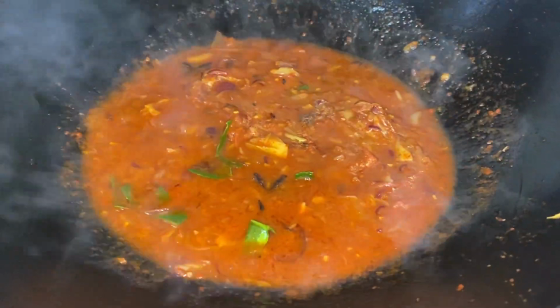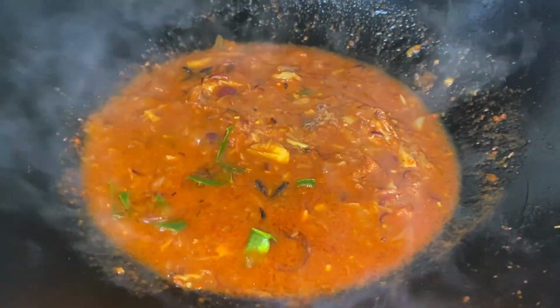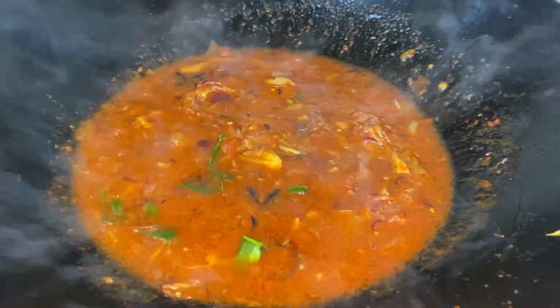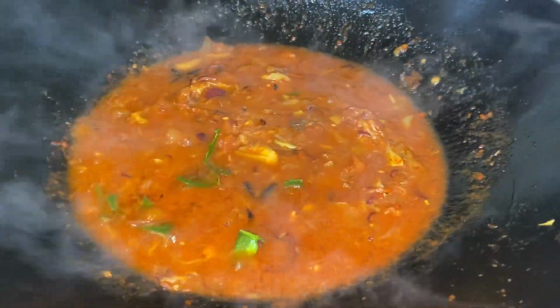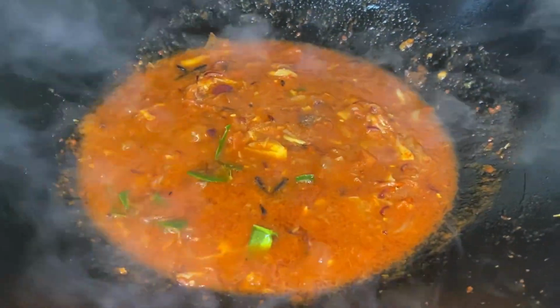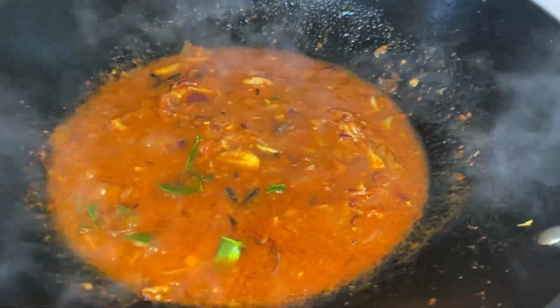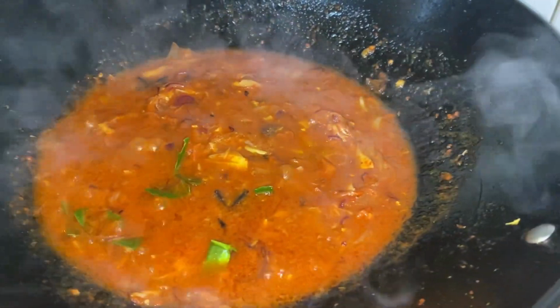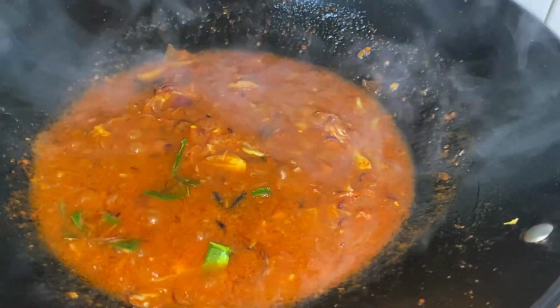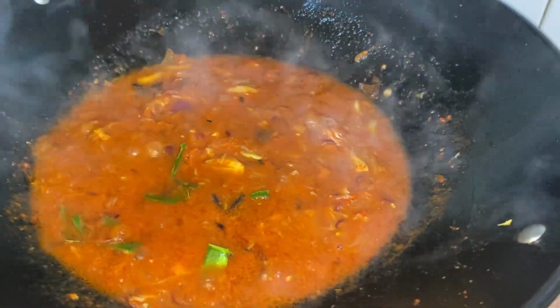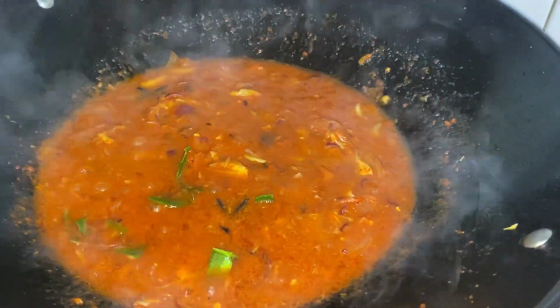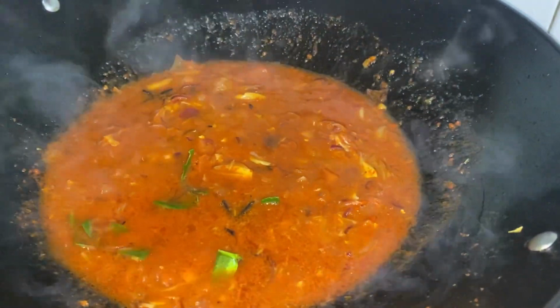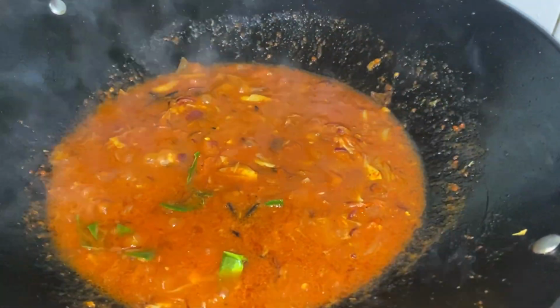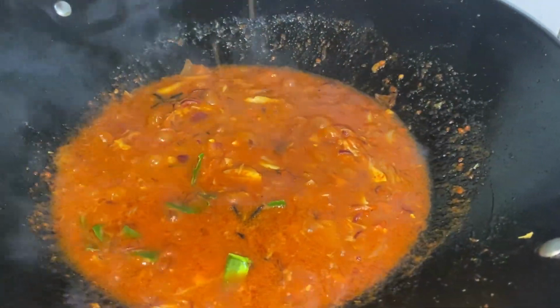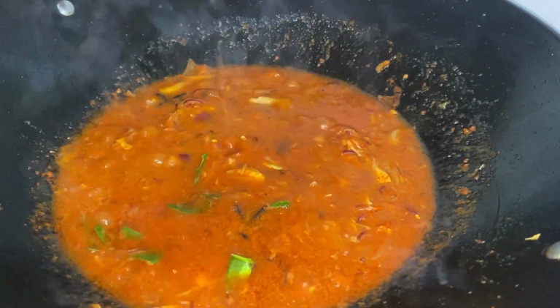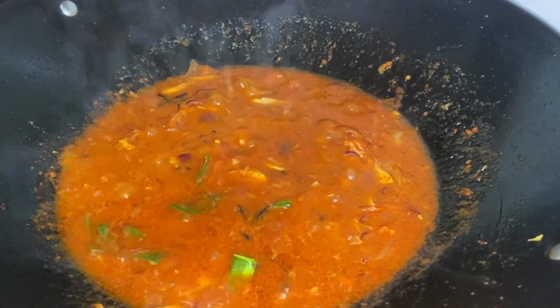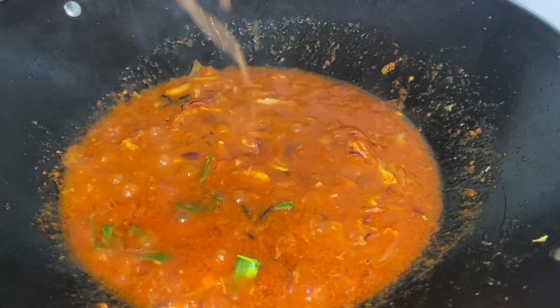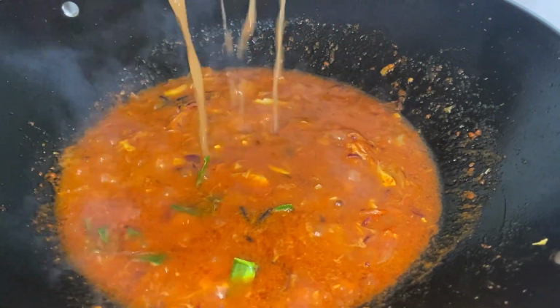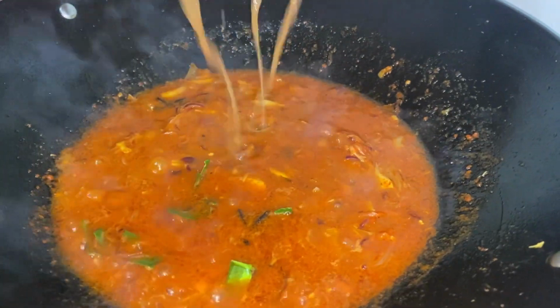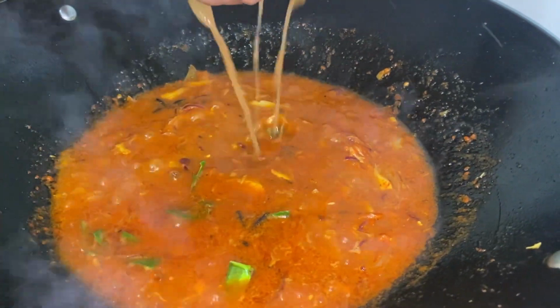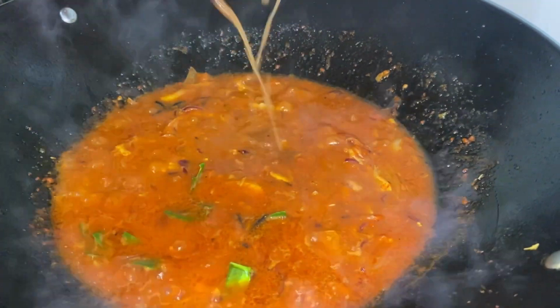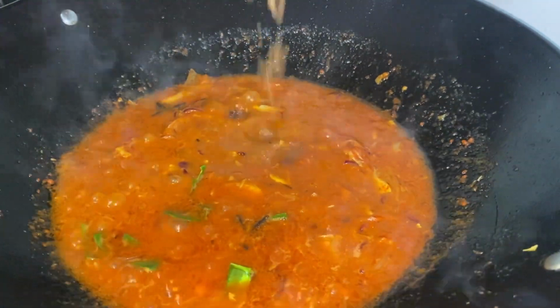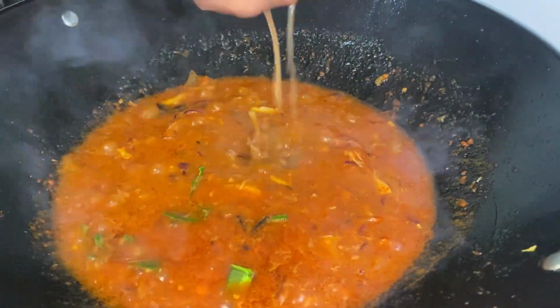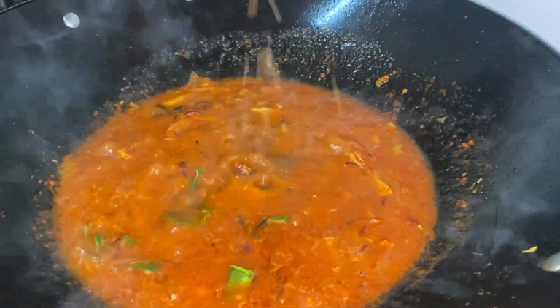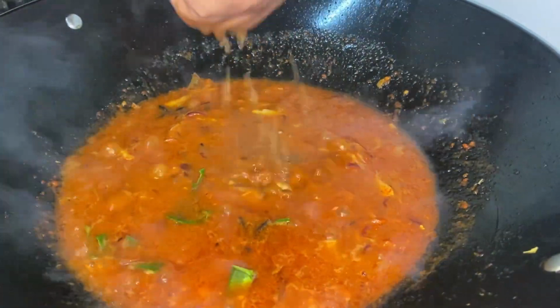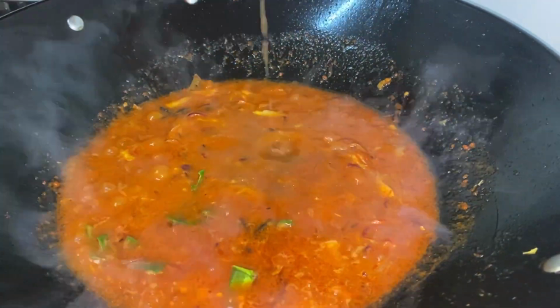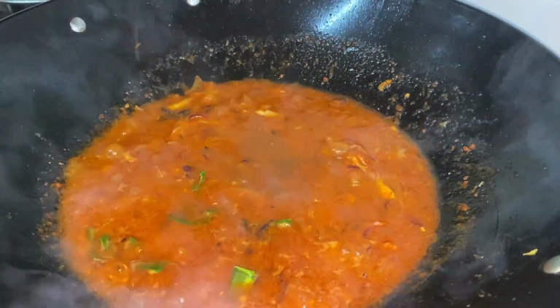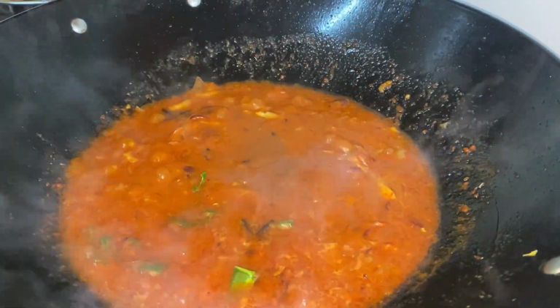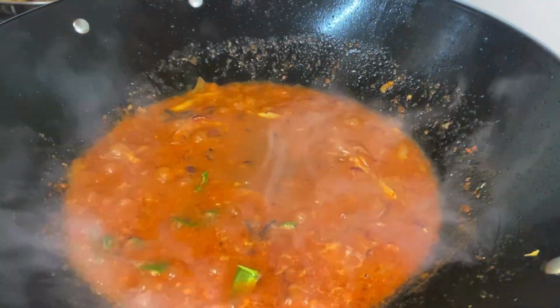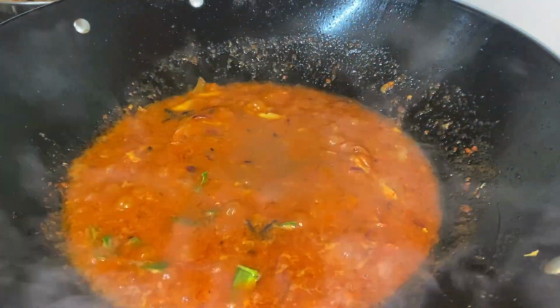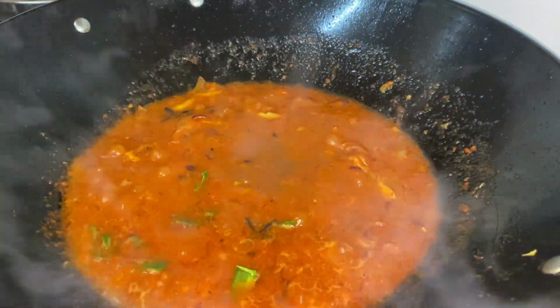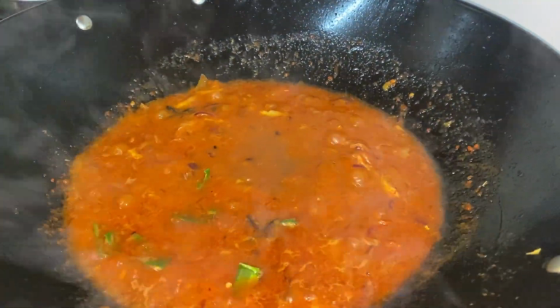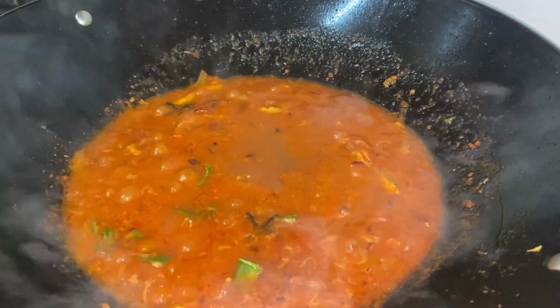After letting it boil for some time, we are now going to add tamarind pulp. After mixing them all together, let them boil for some more time.